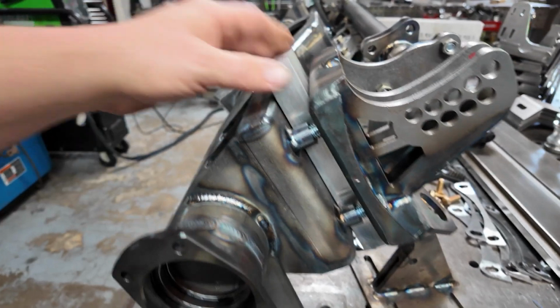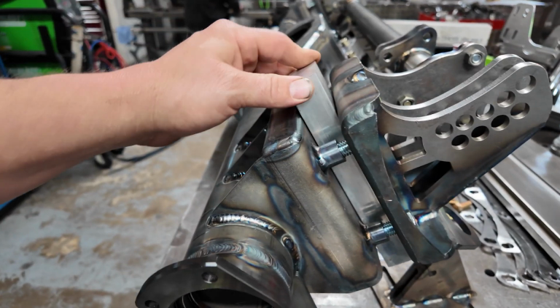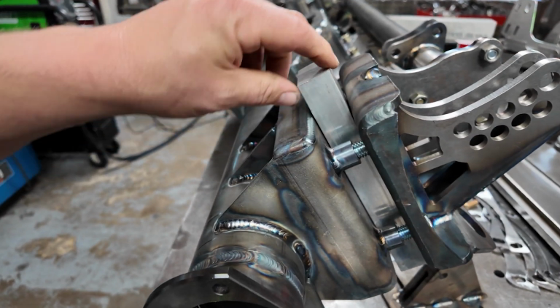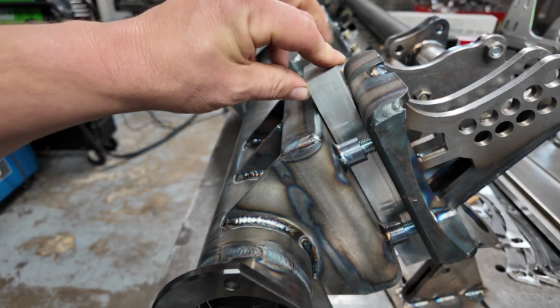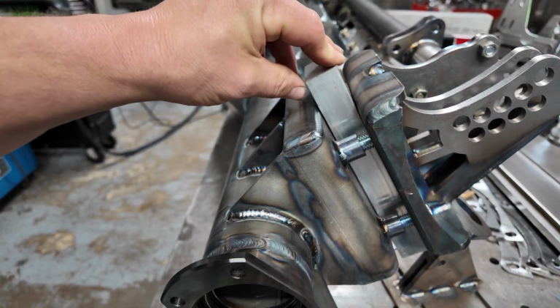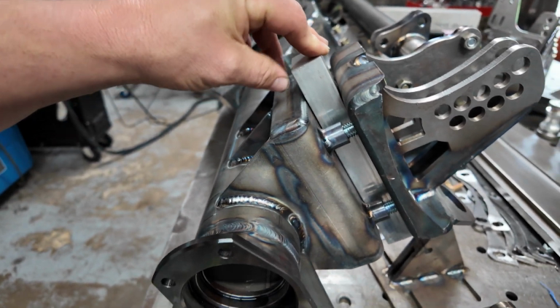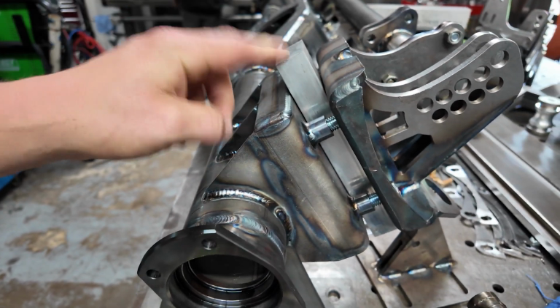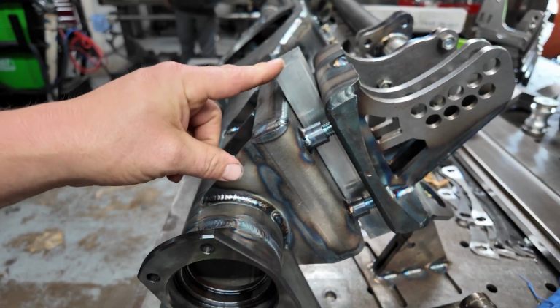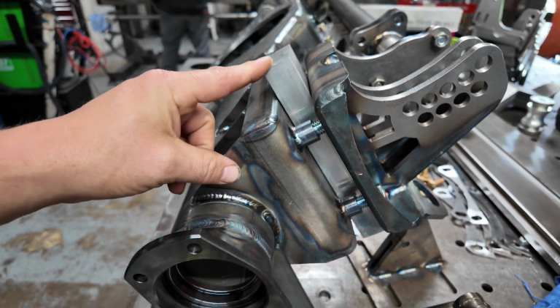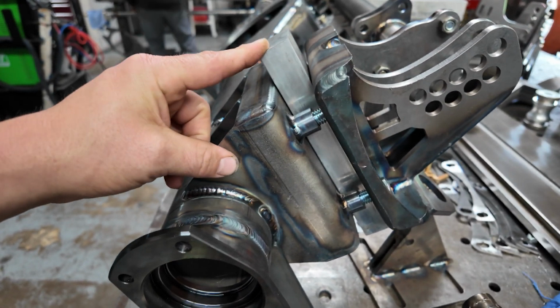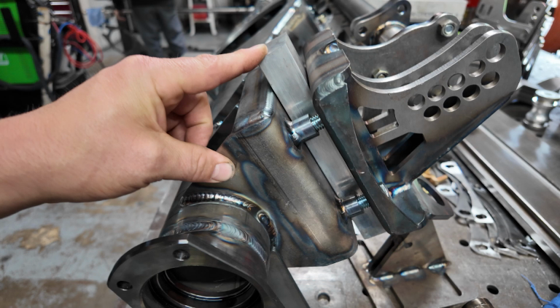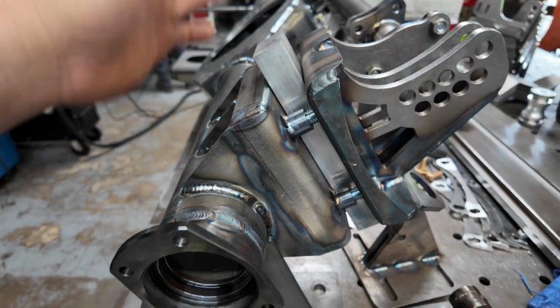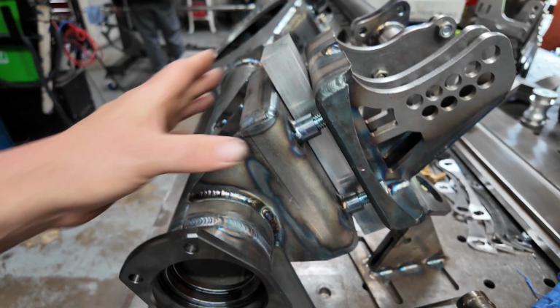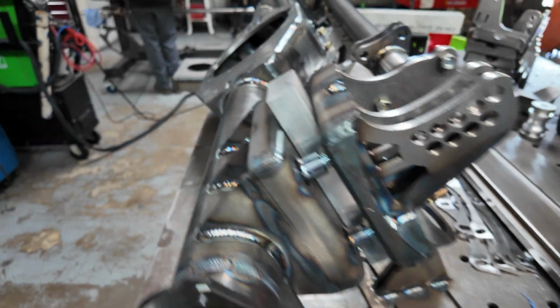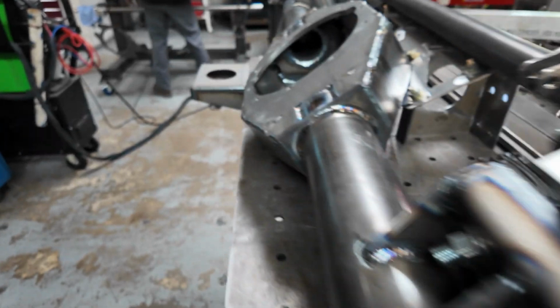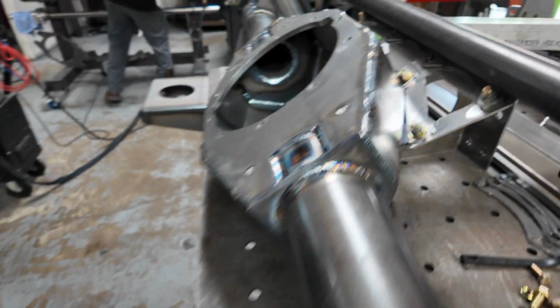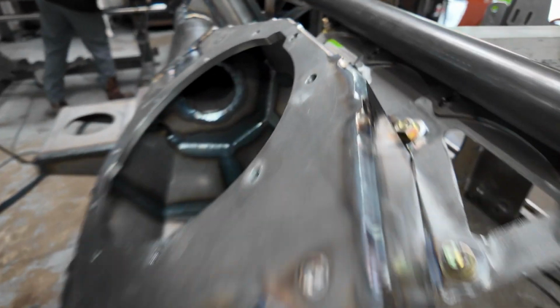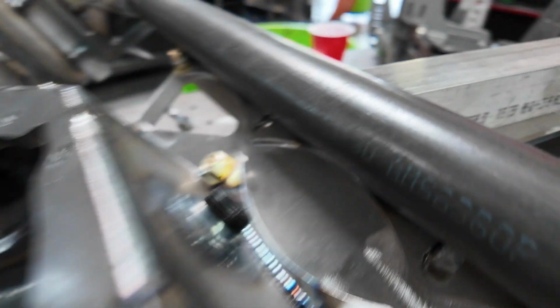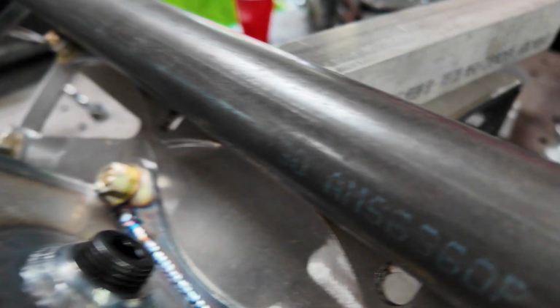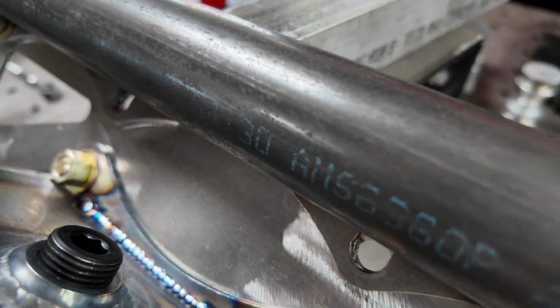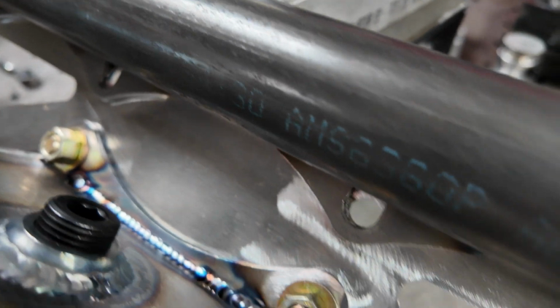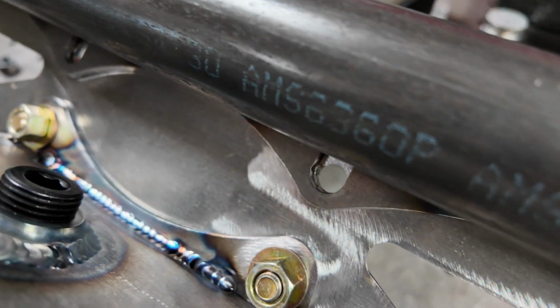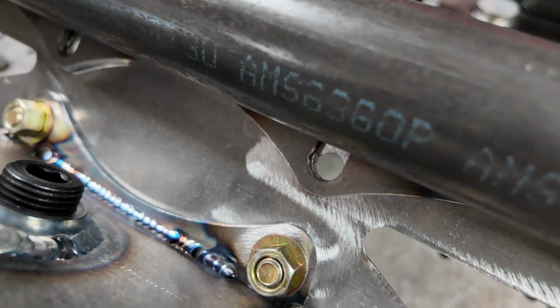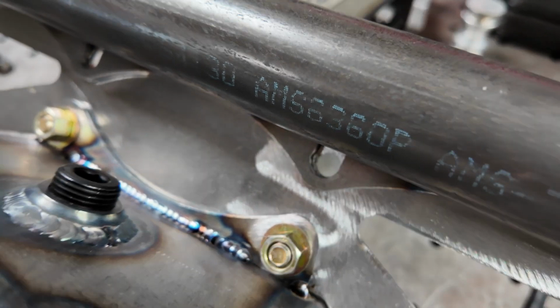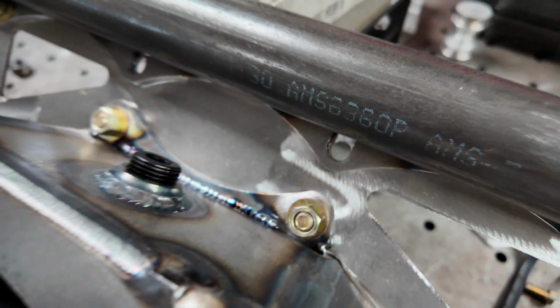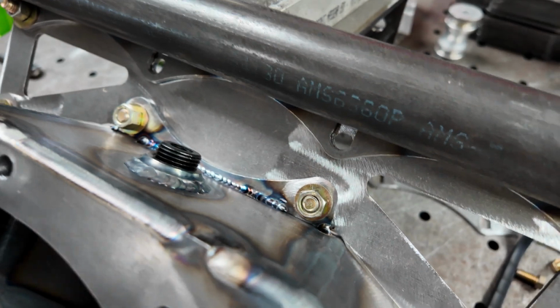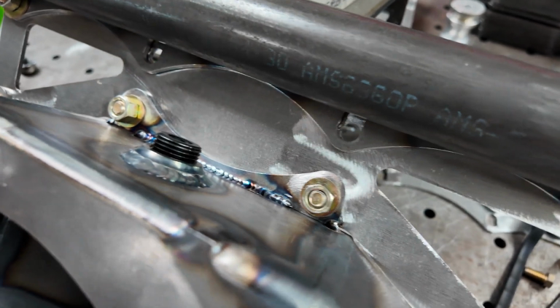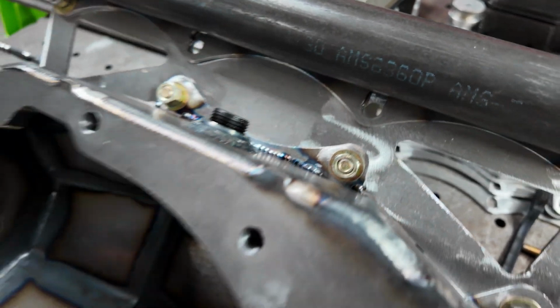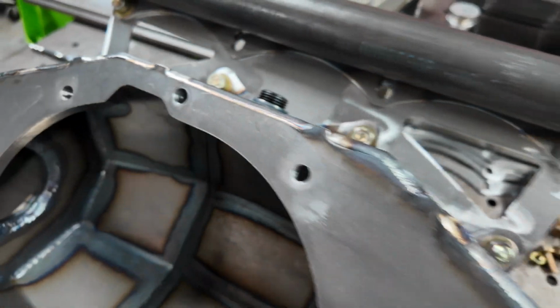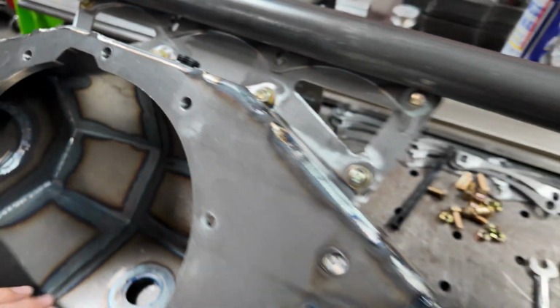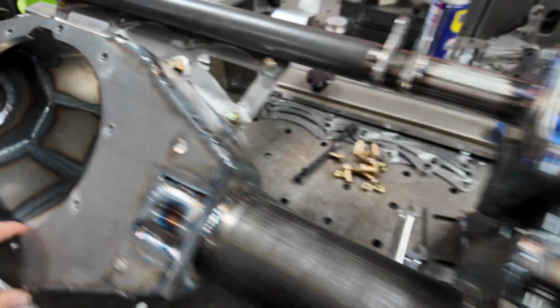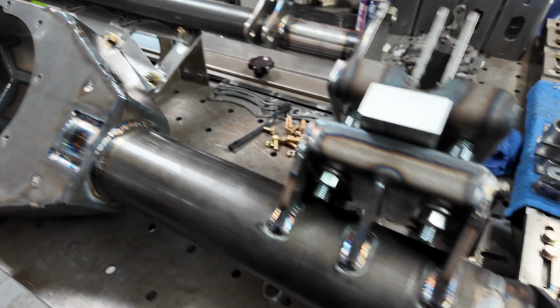The leaf springs are measured at 950 thousandths and this block measures one inch, so it's 50 thousandths — basically negligible. I've got some extra space in those slots so it'll shrink down a little bit, no problem there.